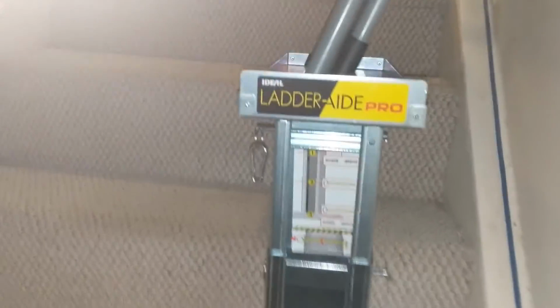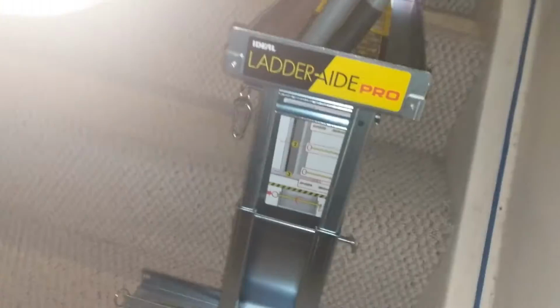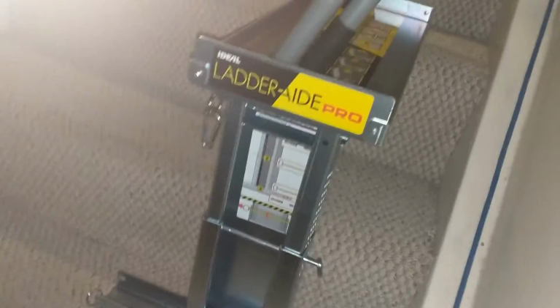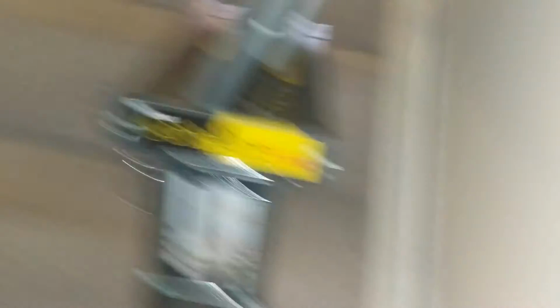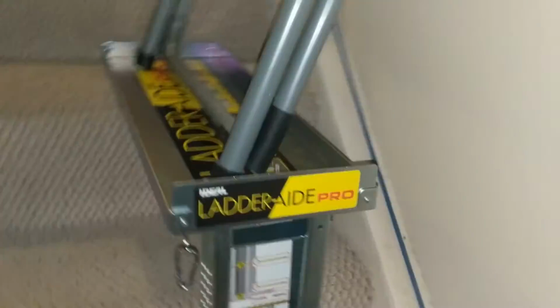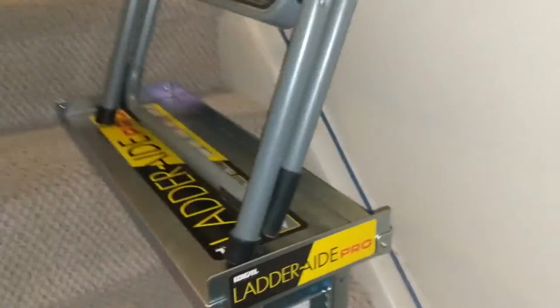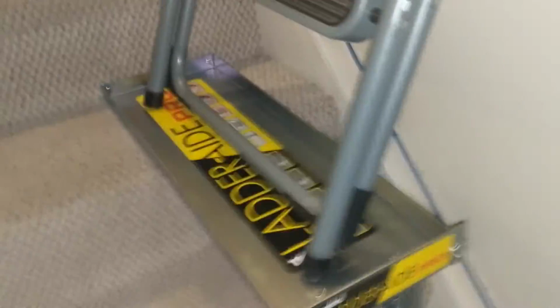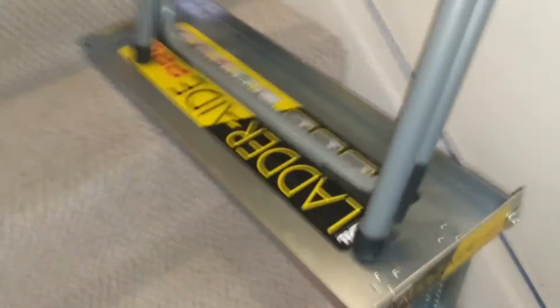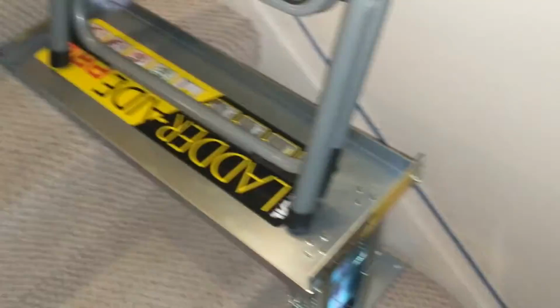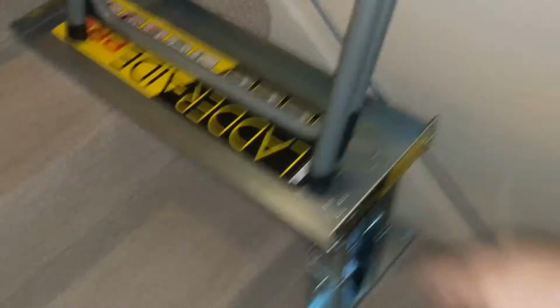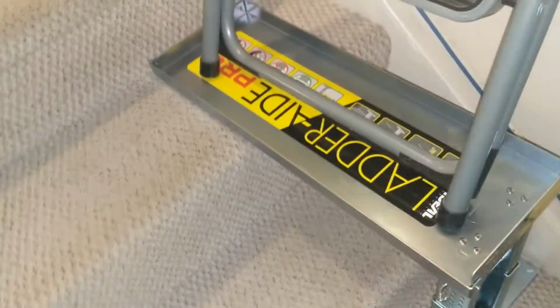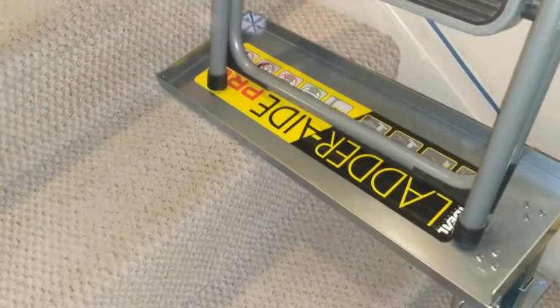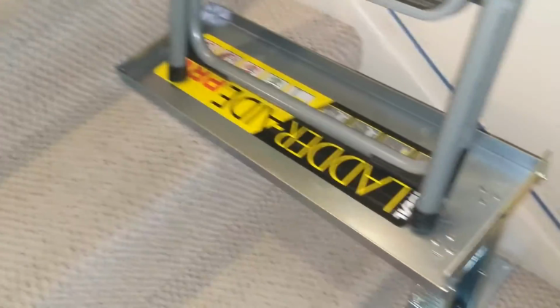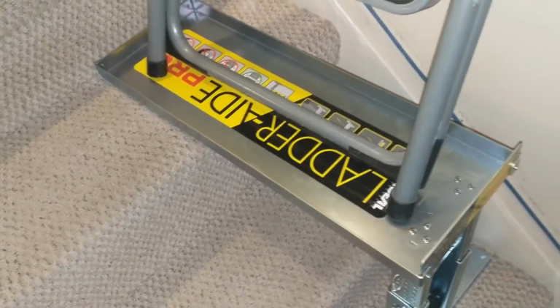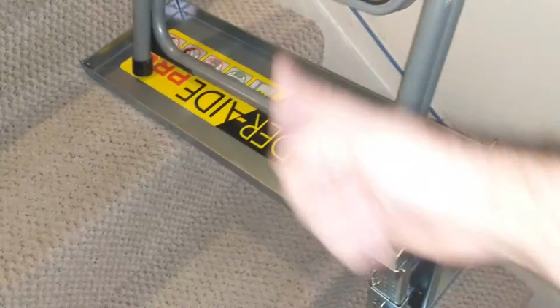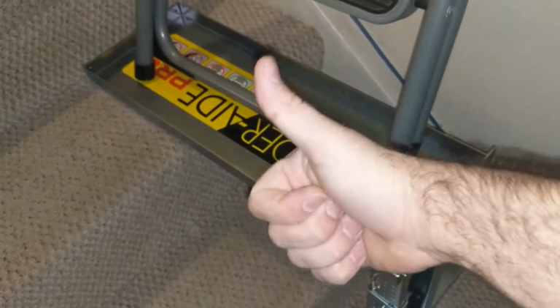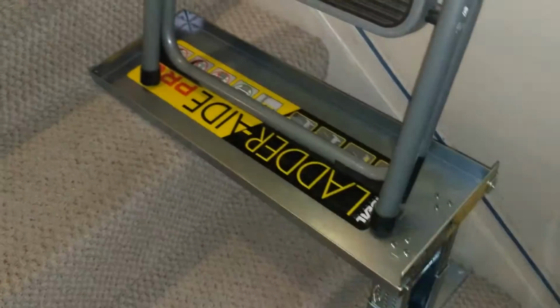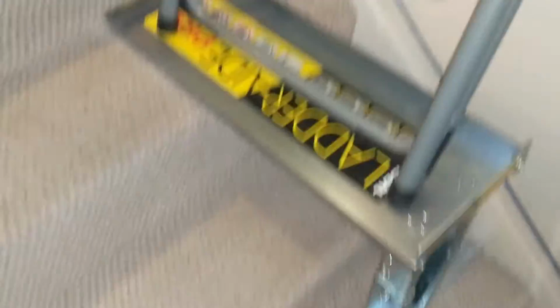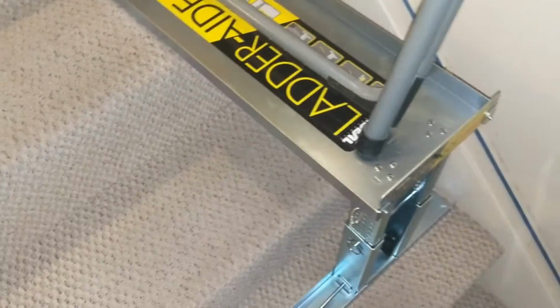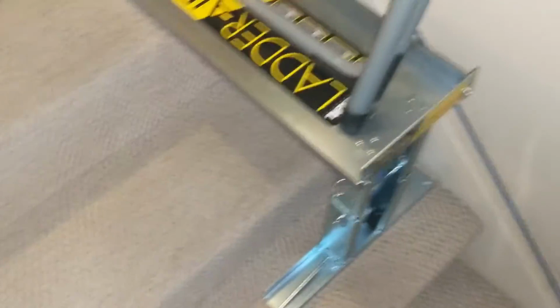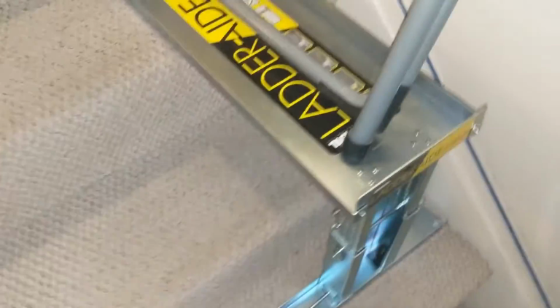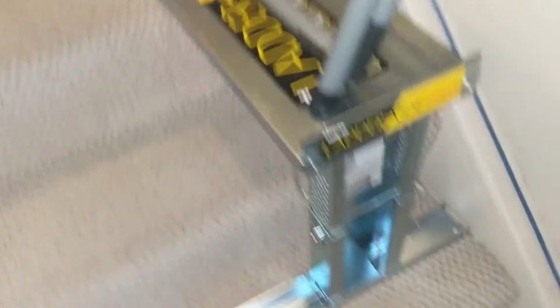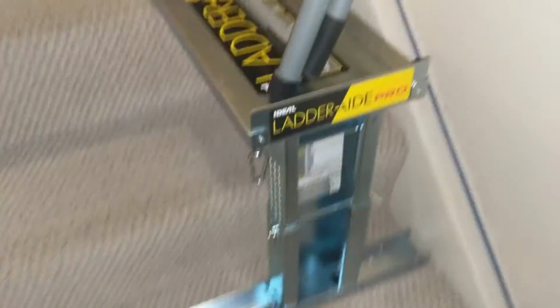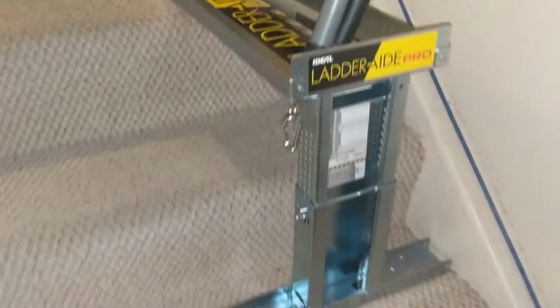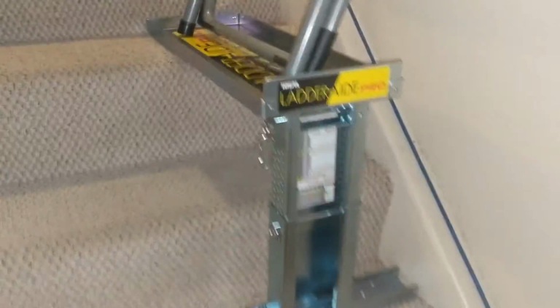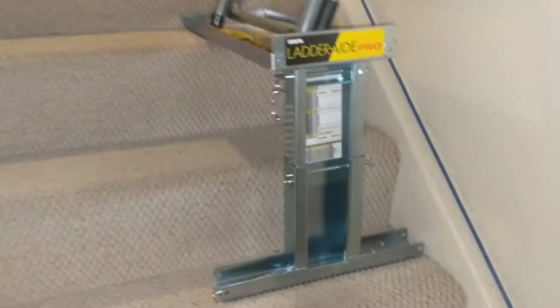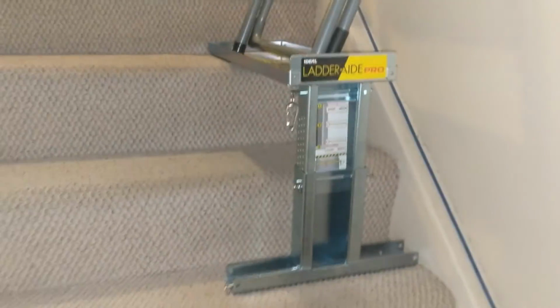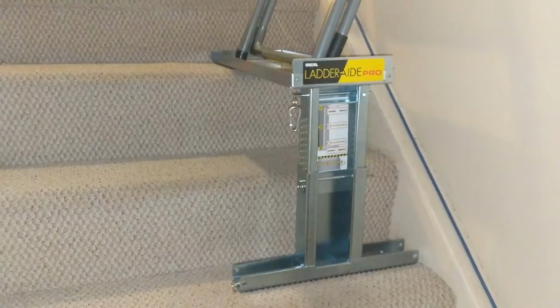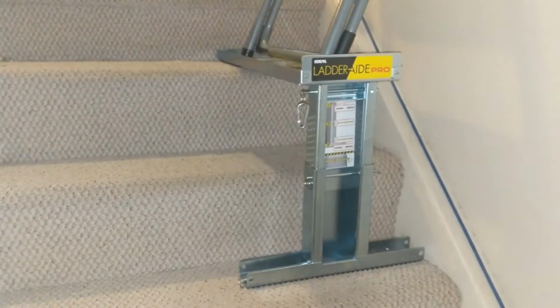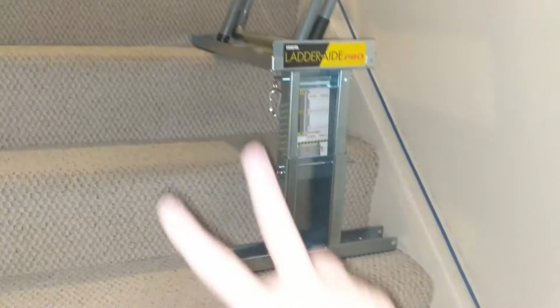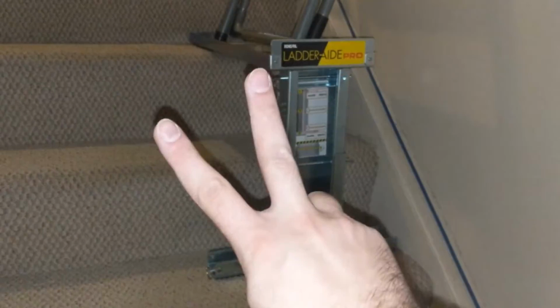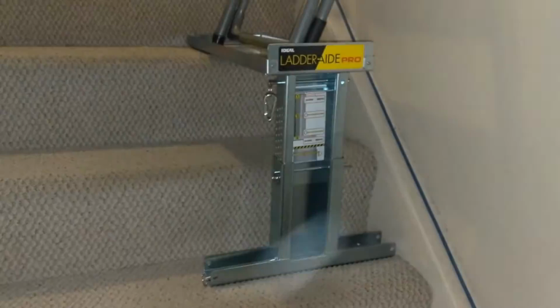Ladder Aid Pro — hope you guys enjoyed this video. Like and subscribe to see more. Thanks for watching, and we will see you next time. Peace.